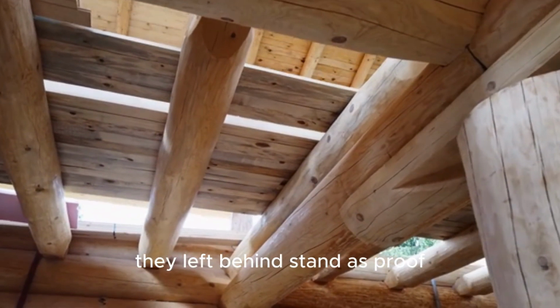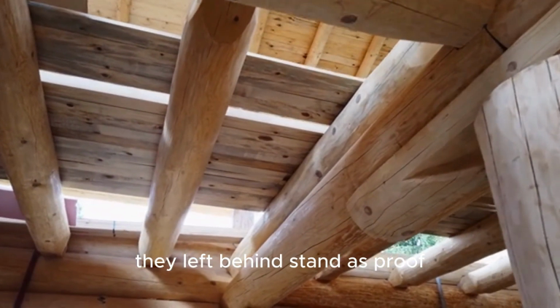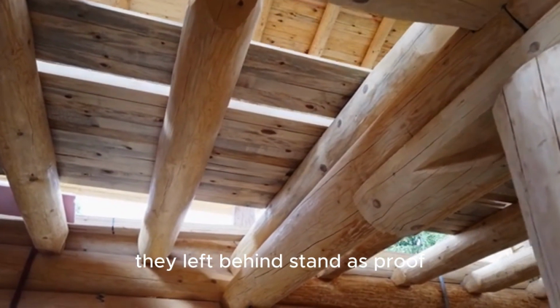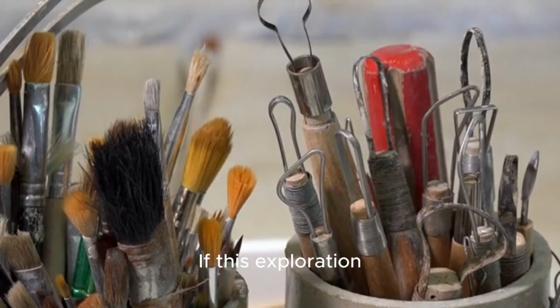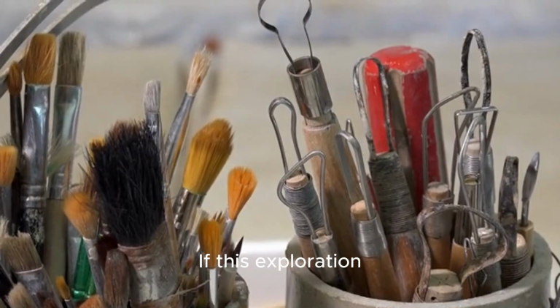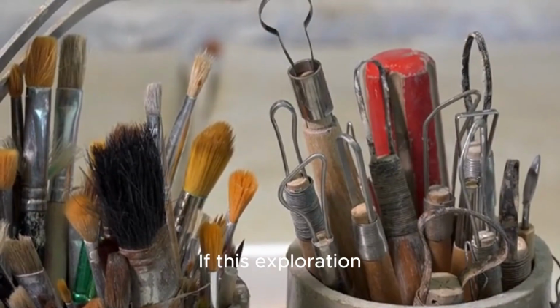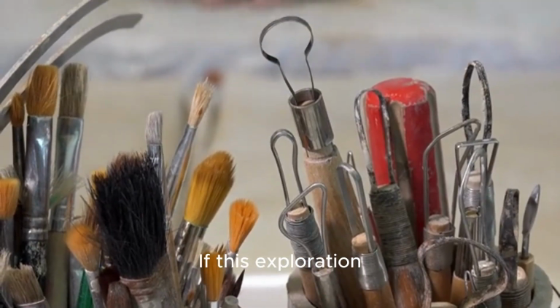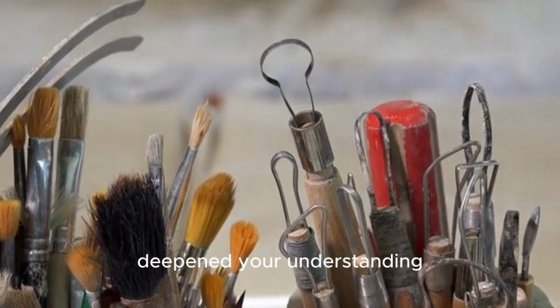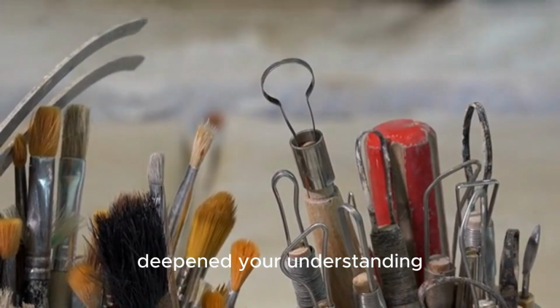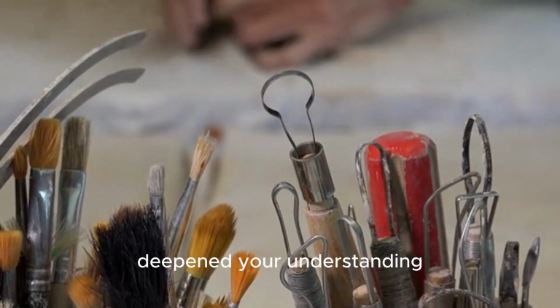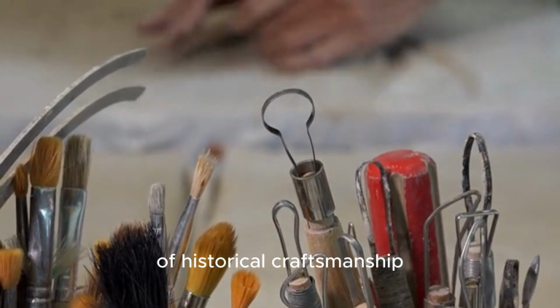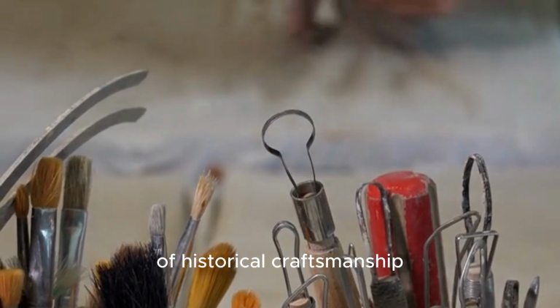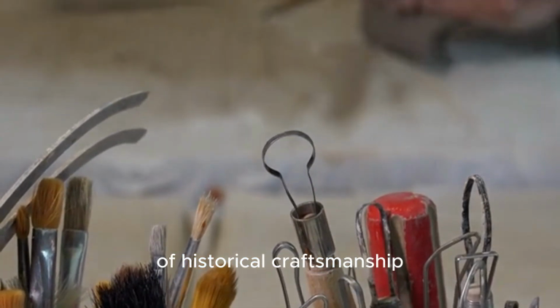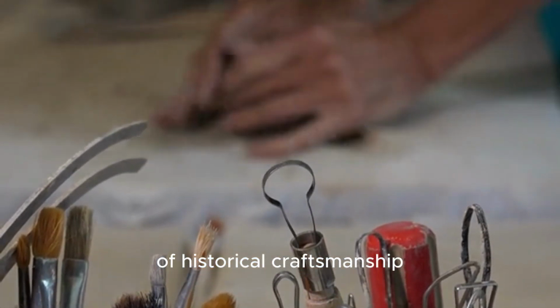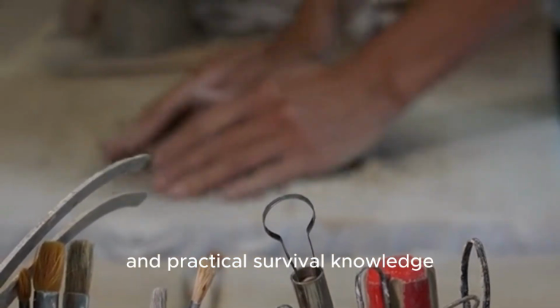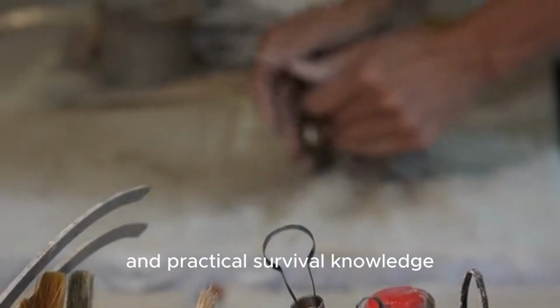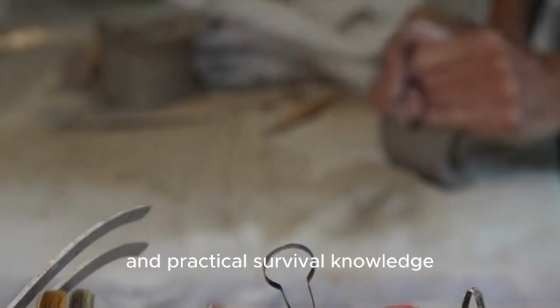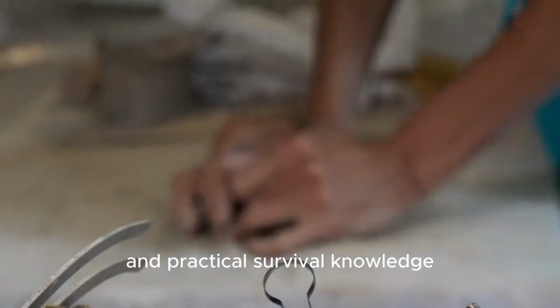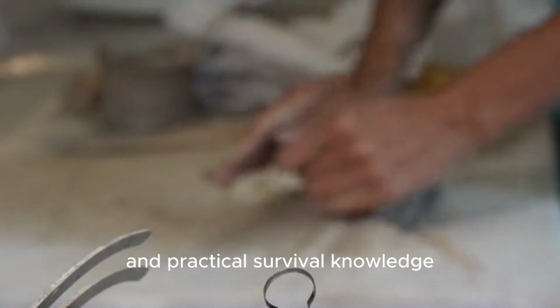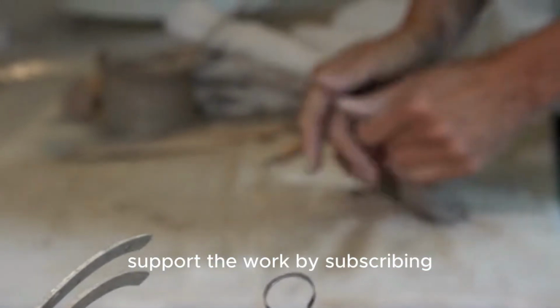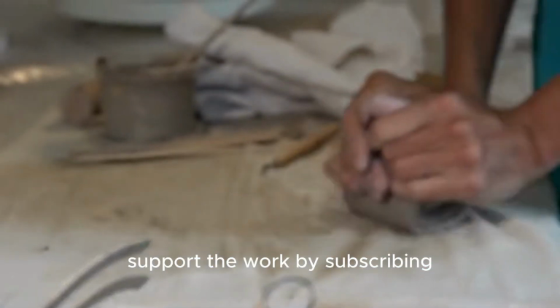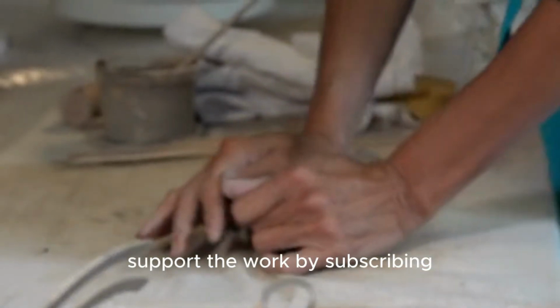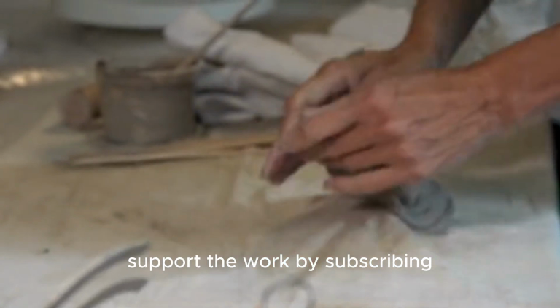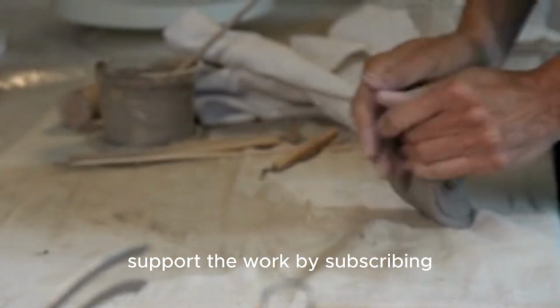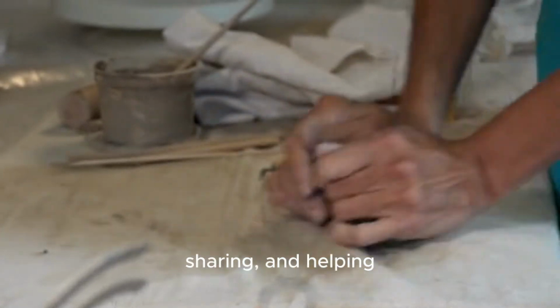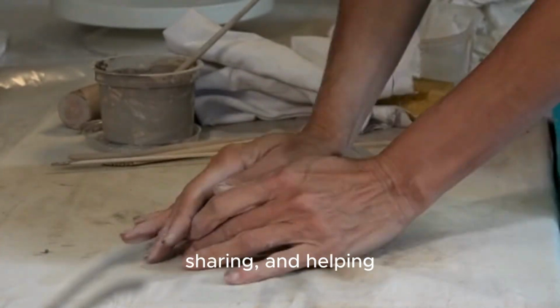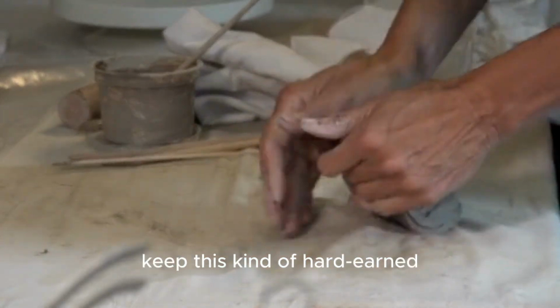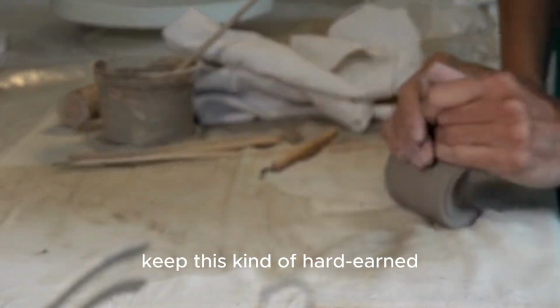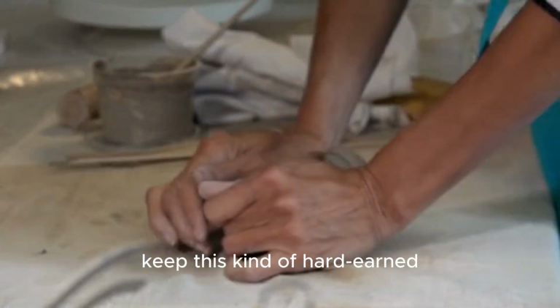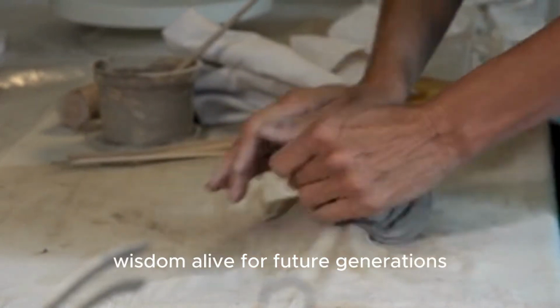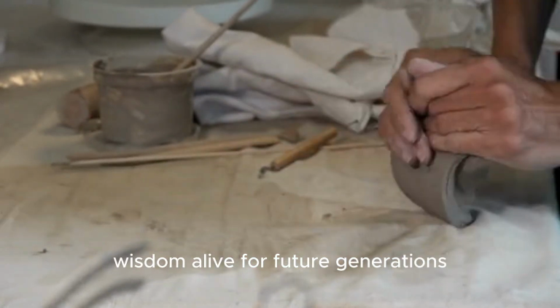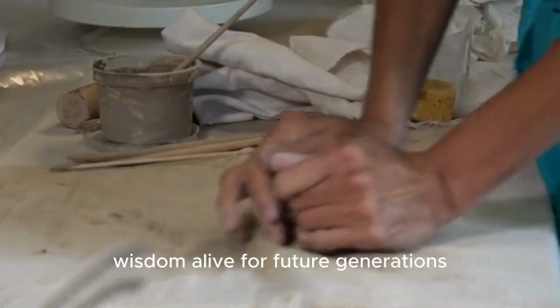If this exploration deepened your understanding of historical craftsmanship and practical survival knowledge, support the work by subscribing, sharing, and helping keep this kind of hardened wisdom alive for future generations.